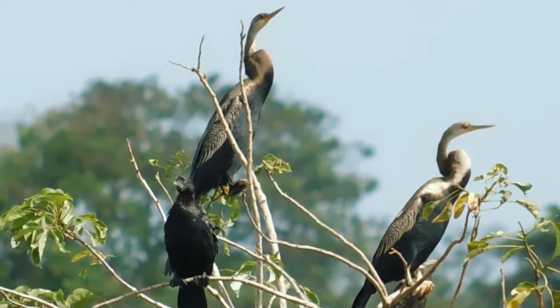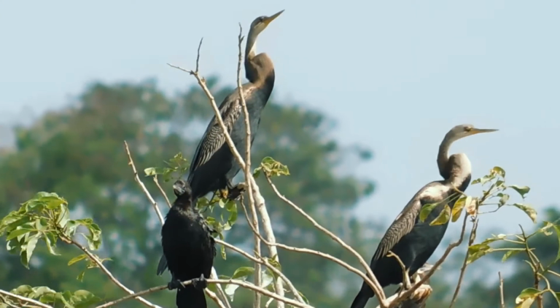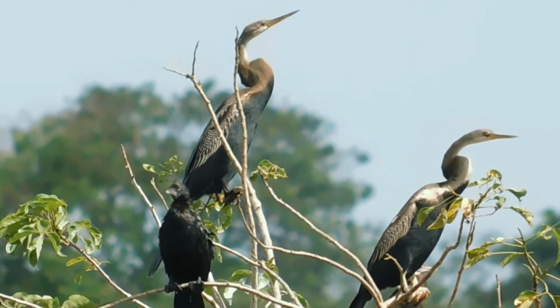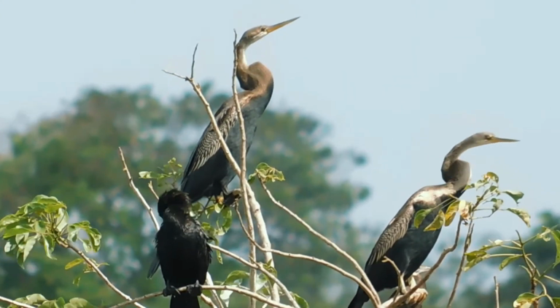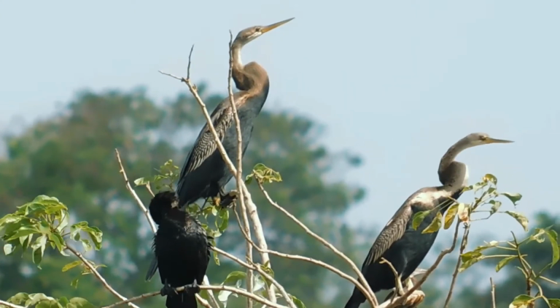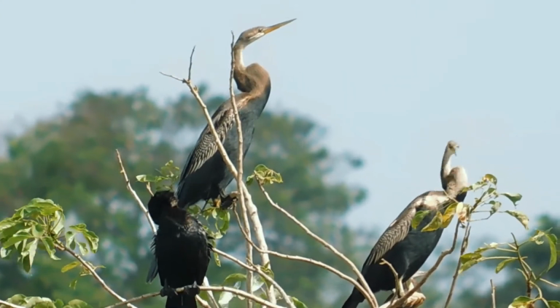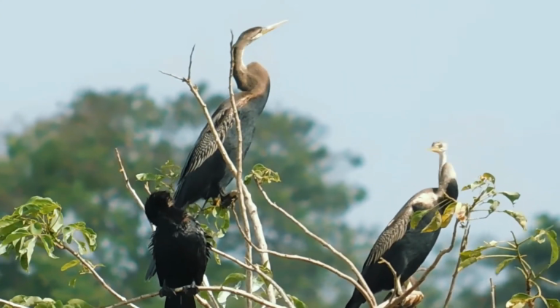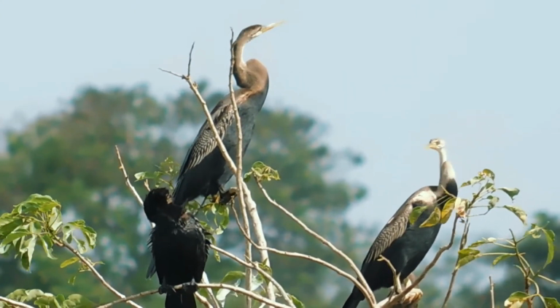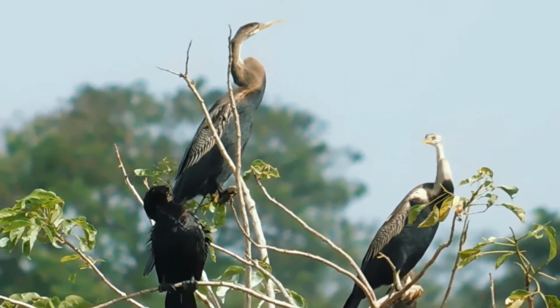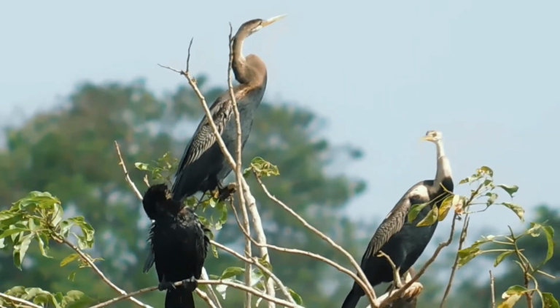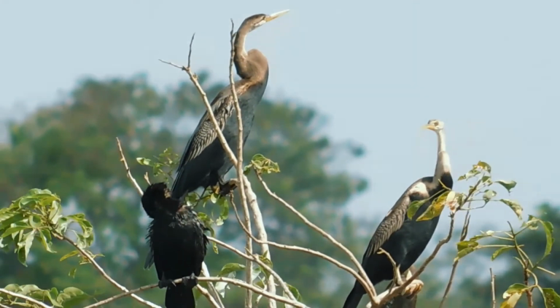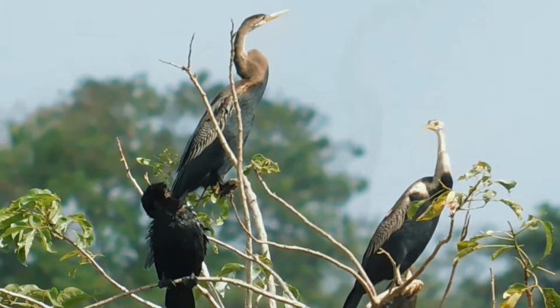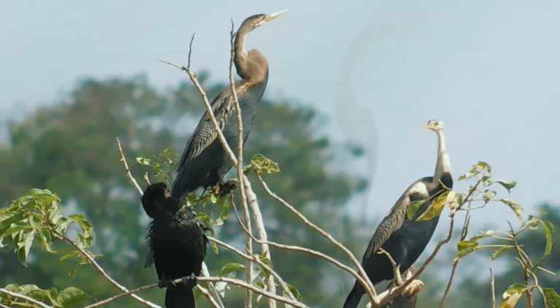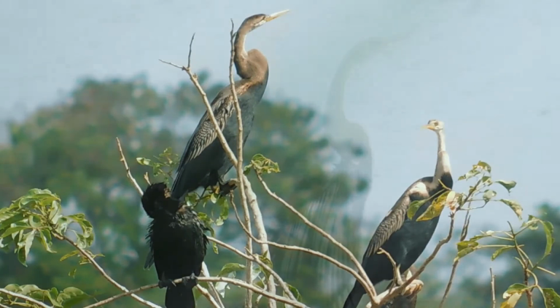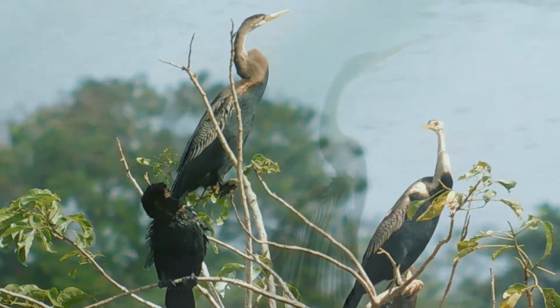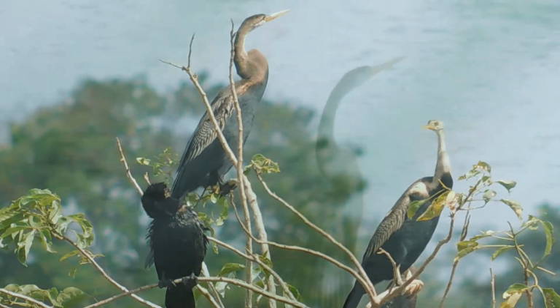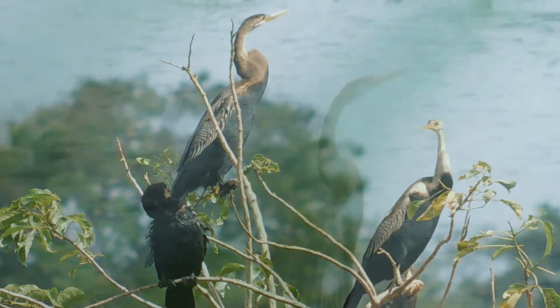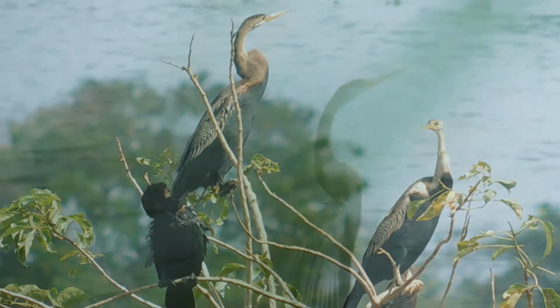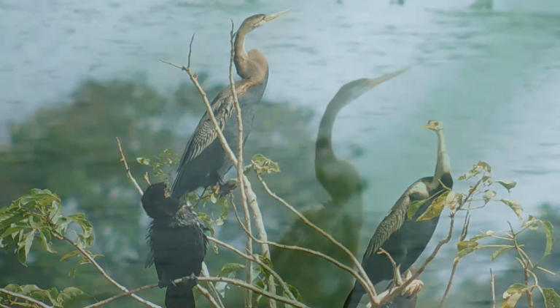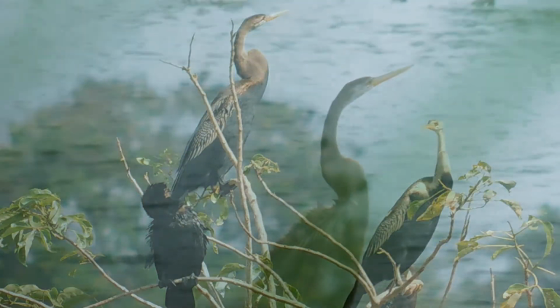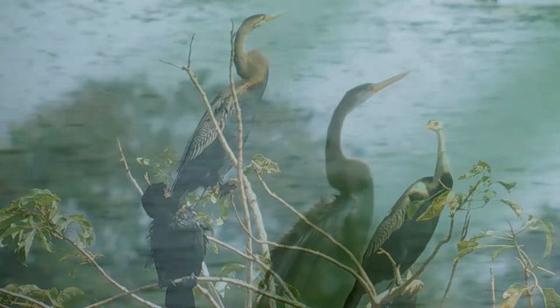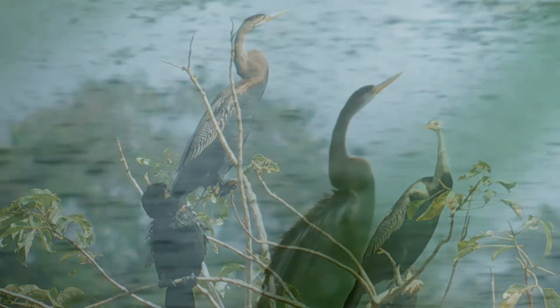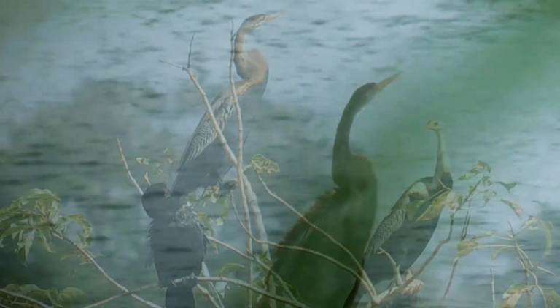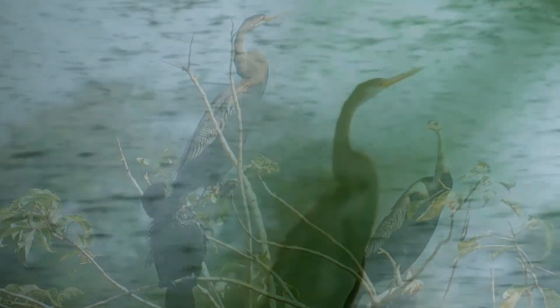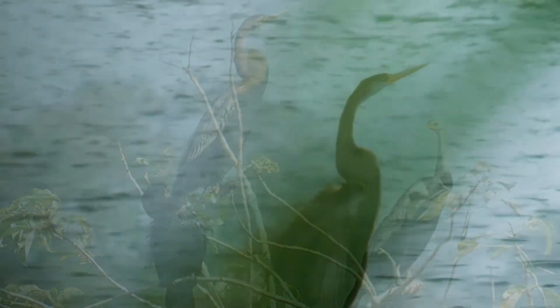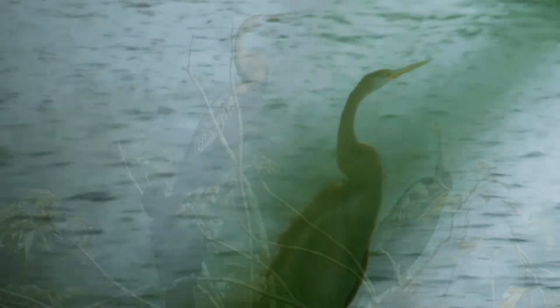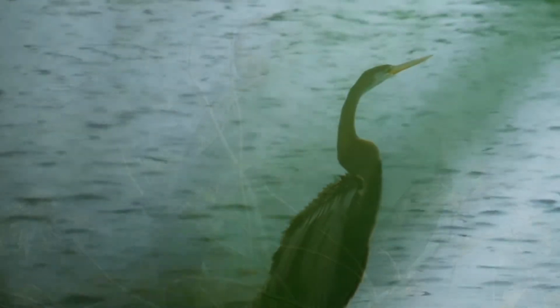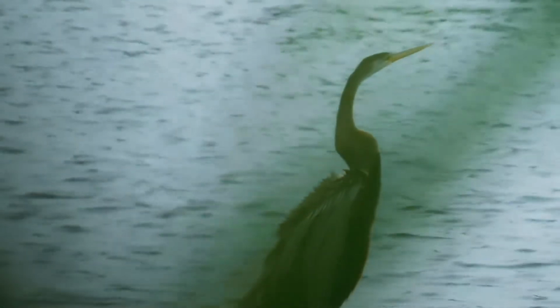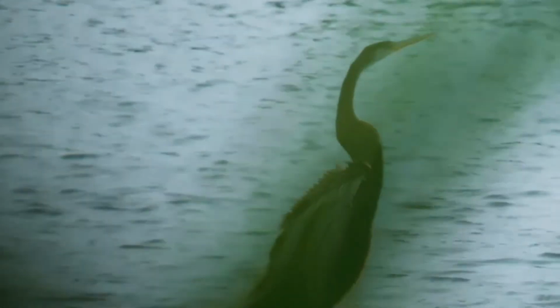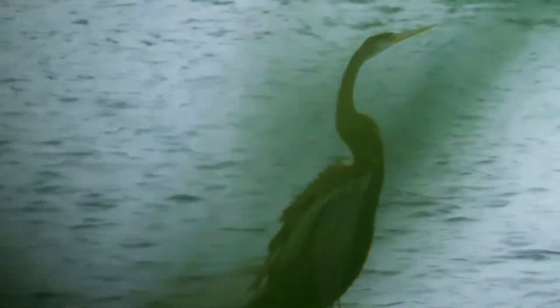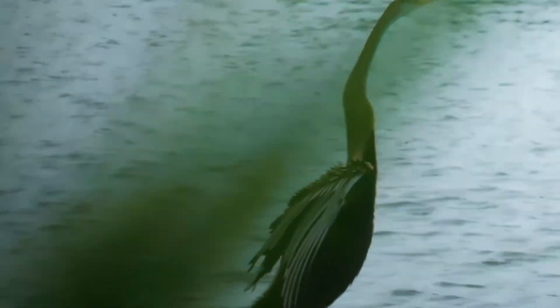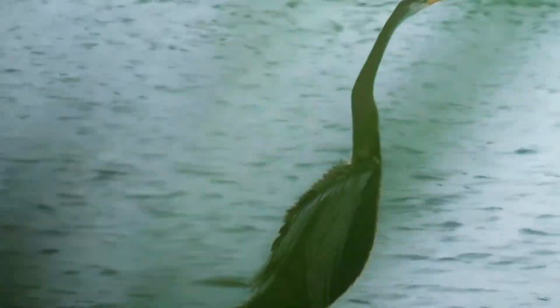After the female laying the eggs, they are incubated and protected by both parents. The eggs last about 25 to 30 days to fledge.